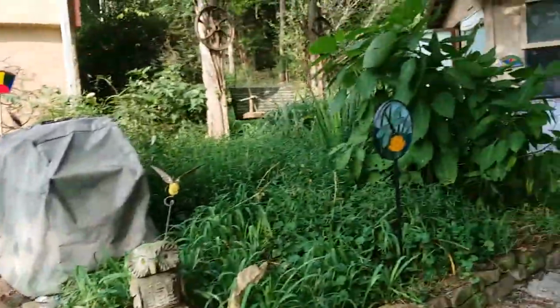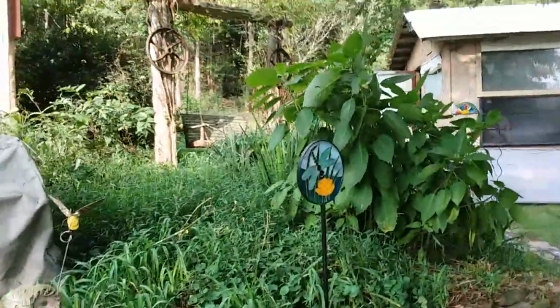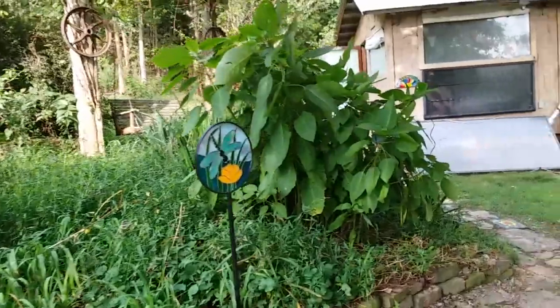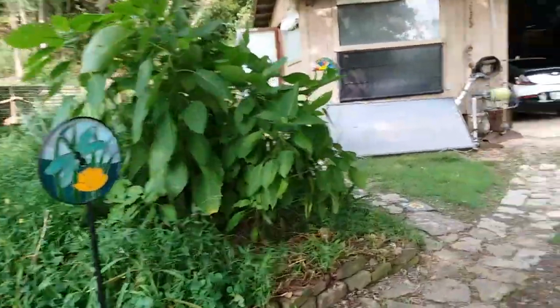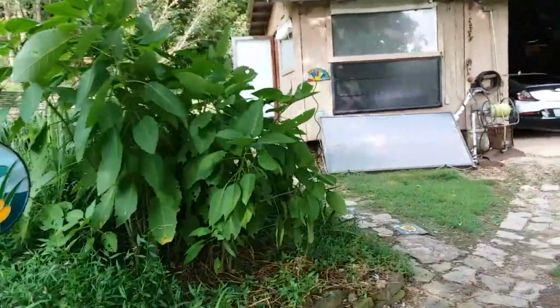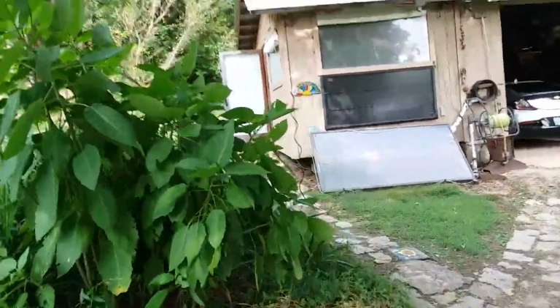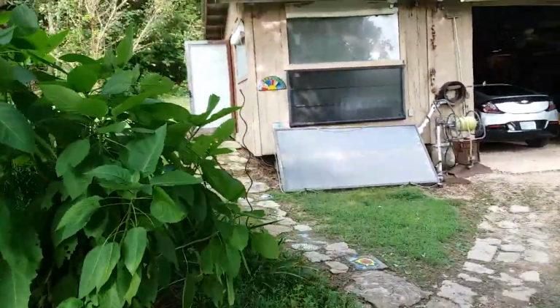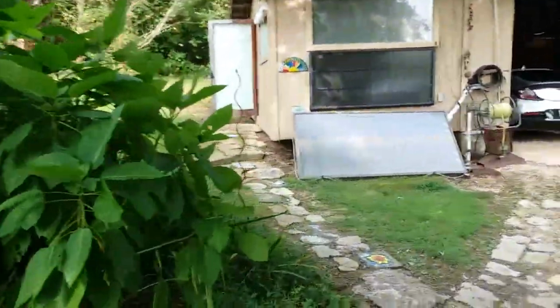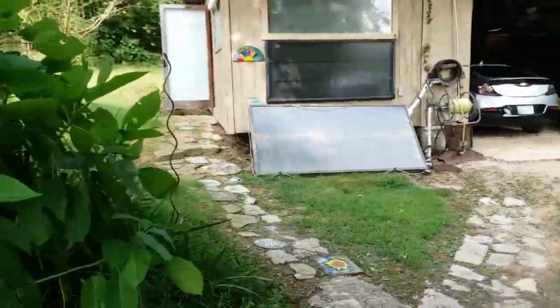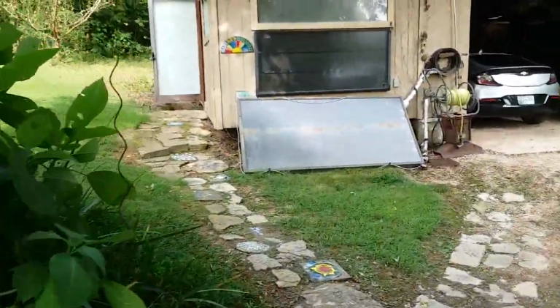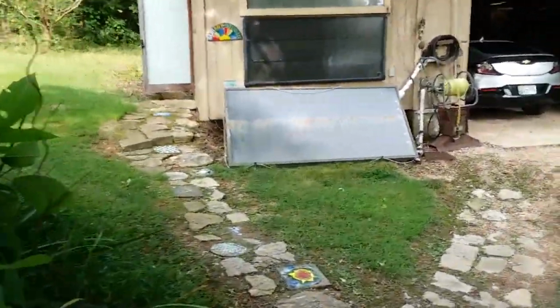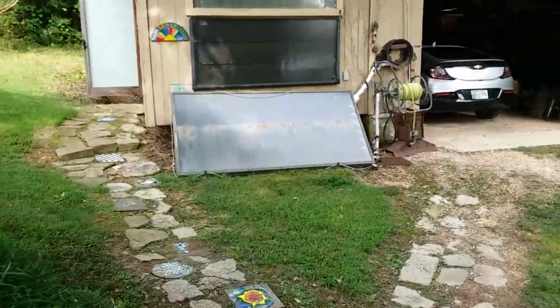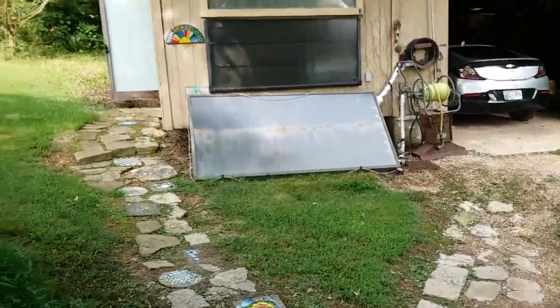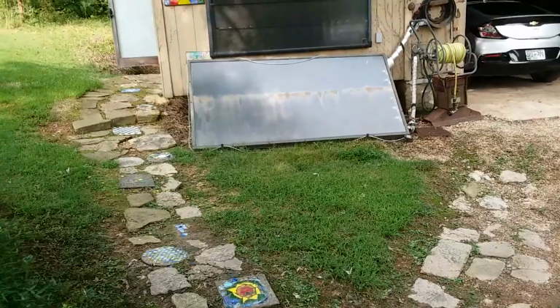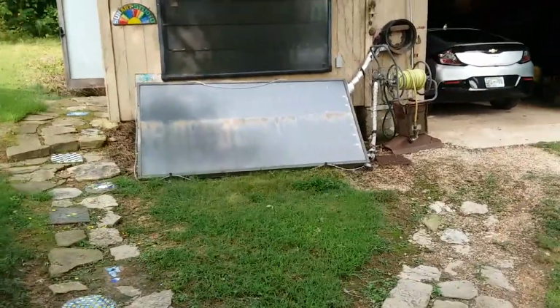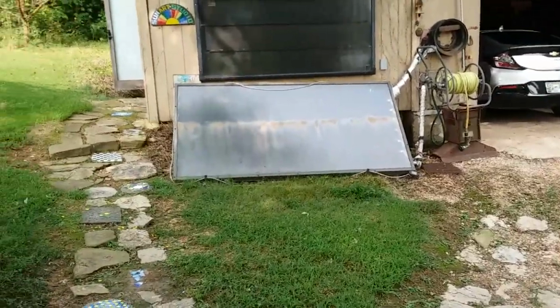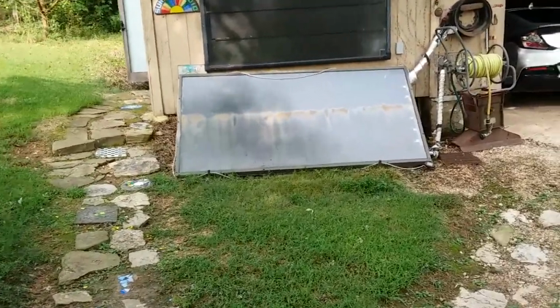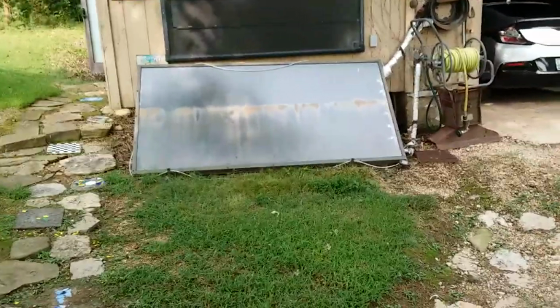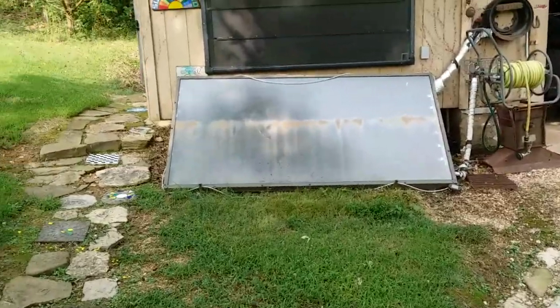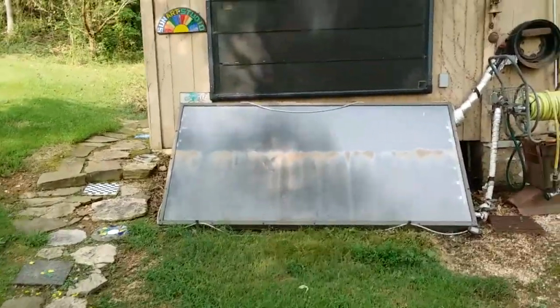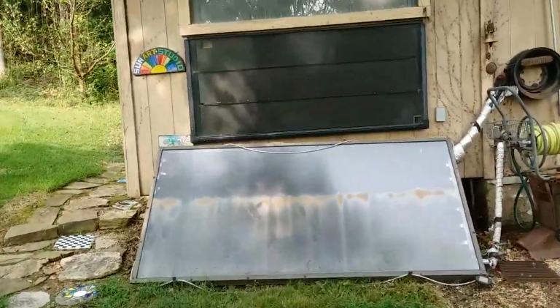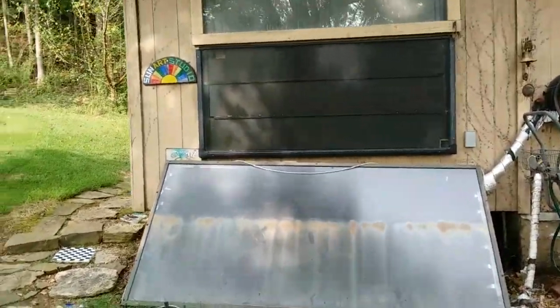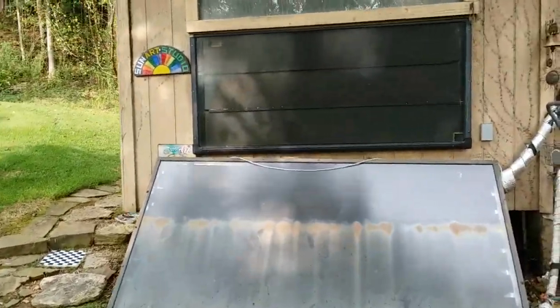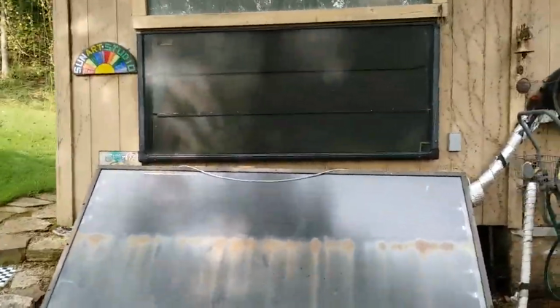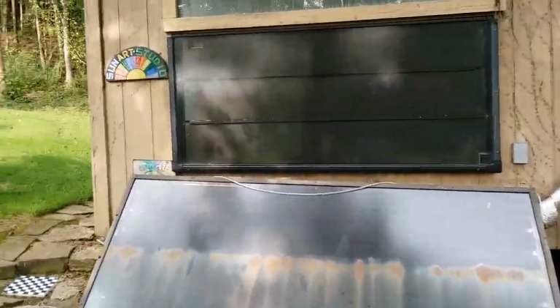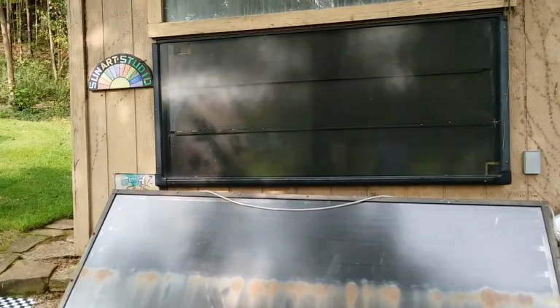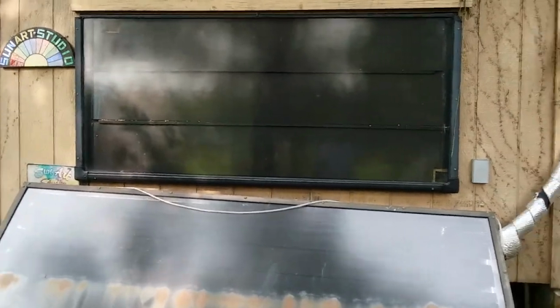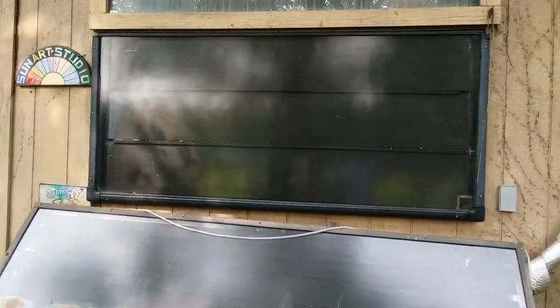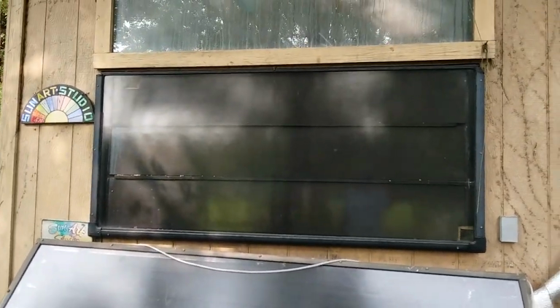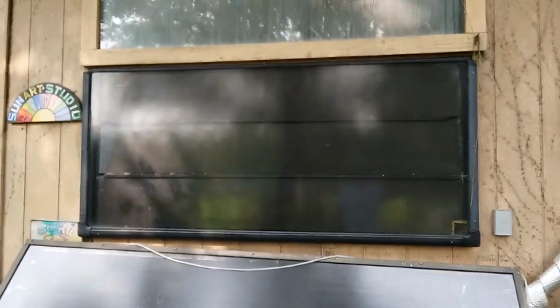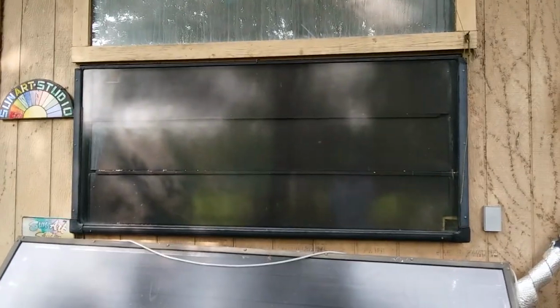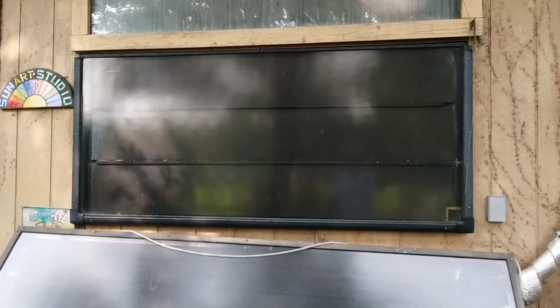Over here we have a stained glass studio. The lower panel is solar hot water for the studio and the shop. The upper panel is solar heated air — solar space heating for the studio.